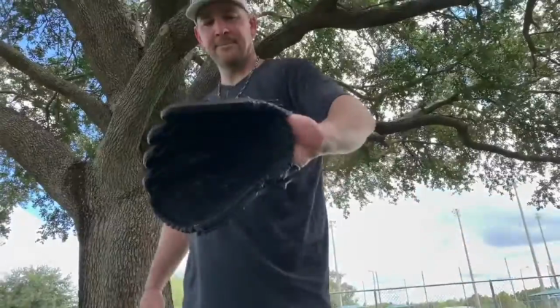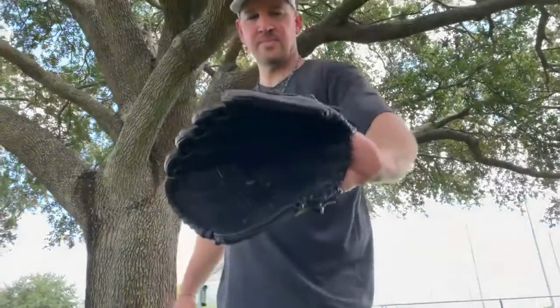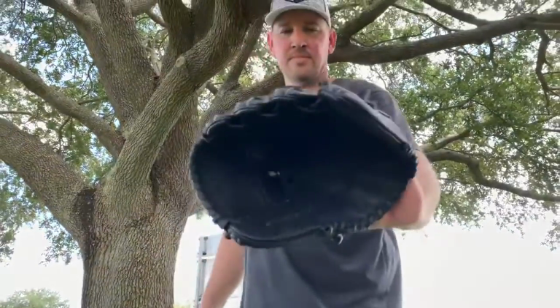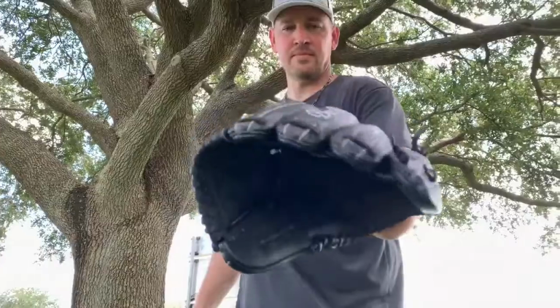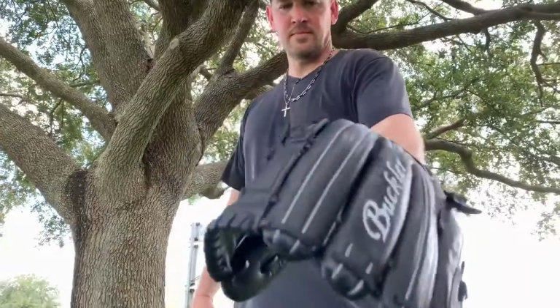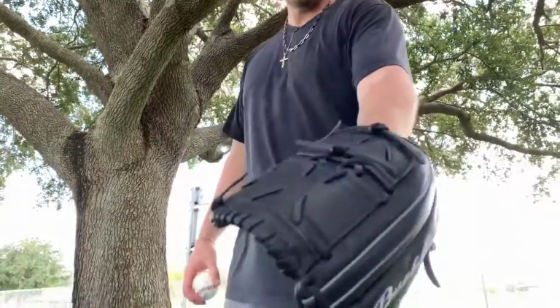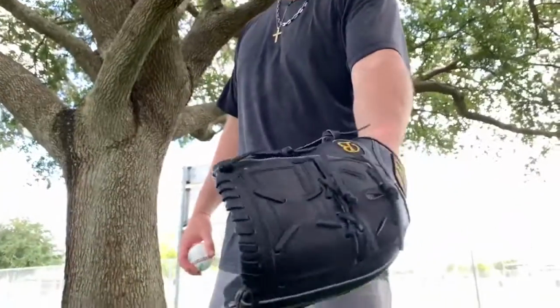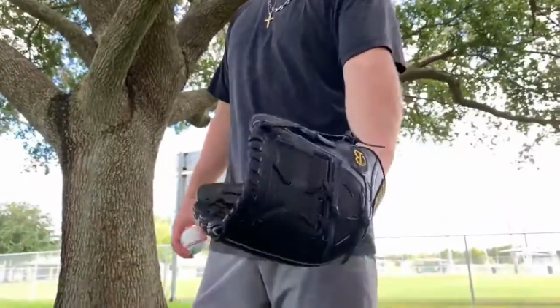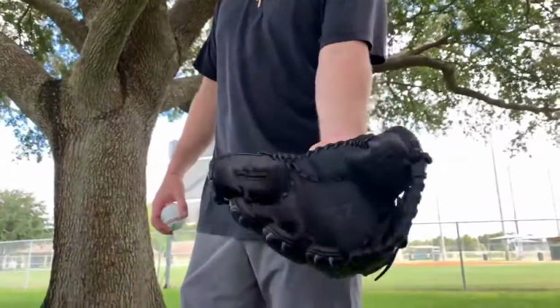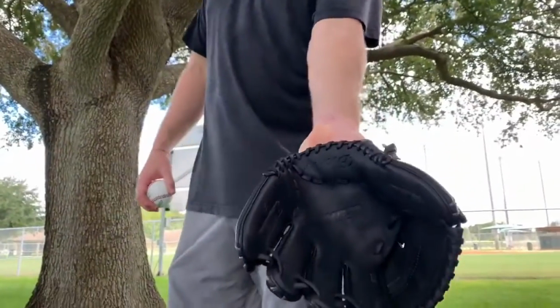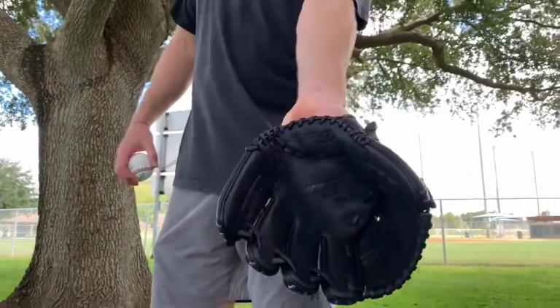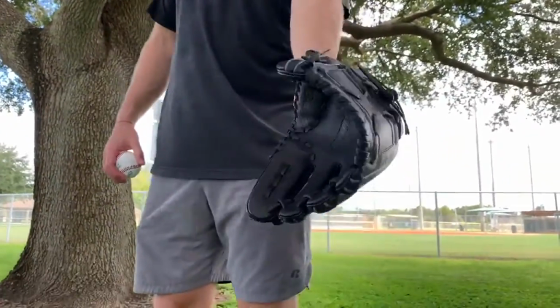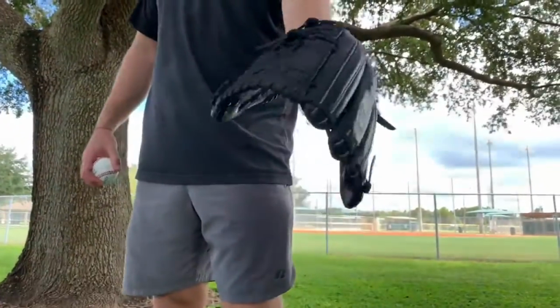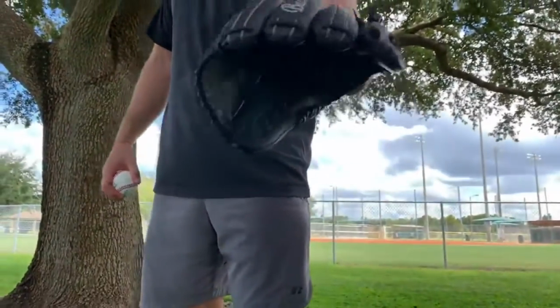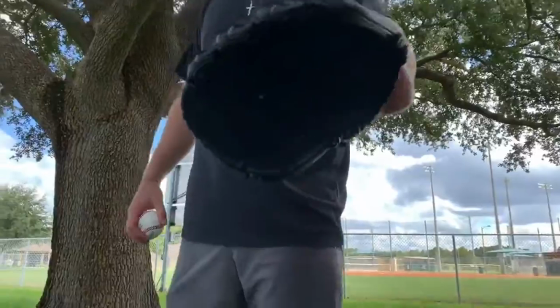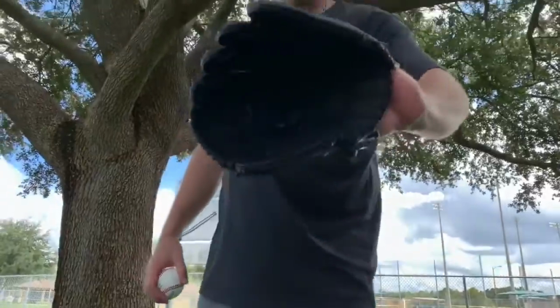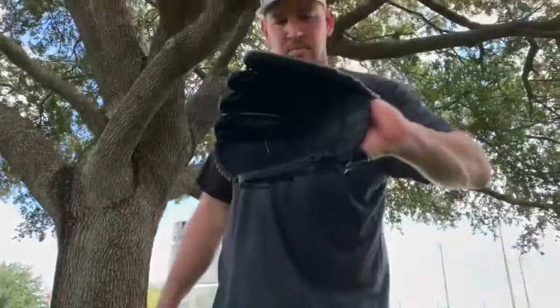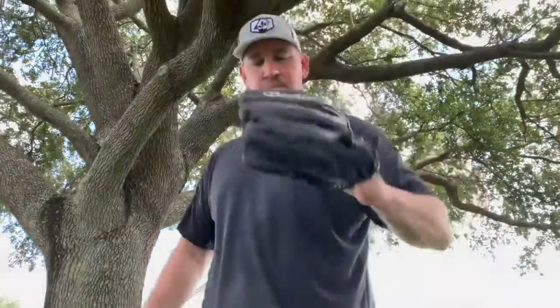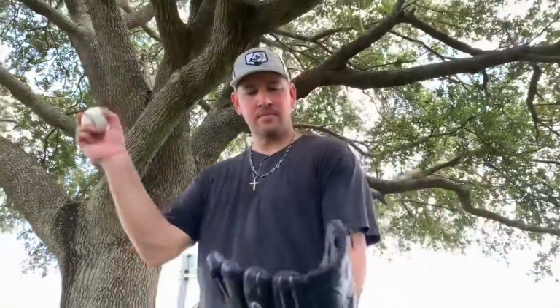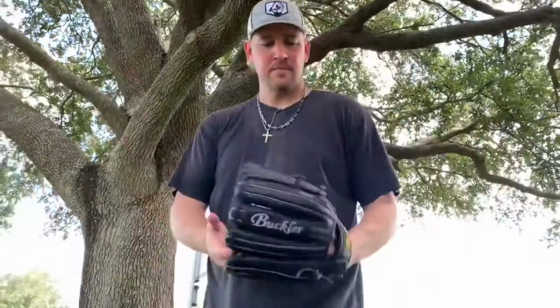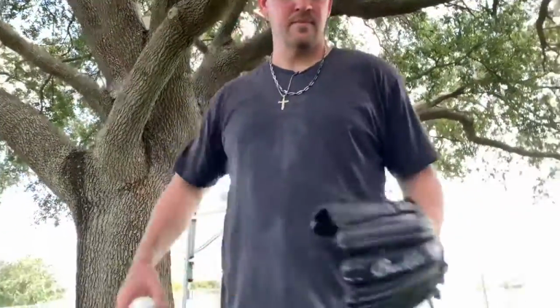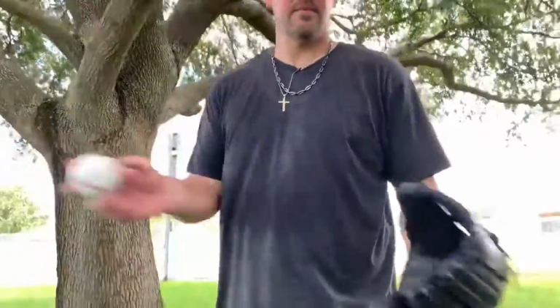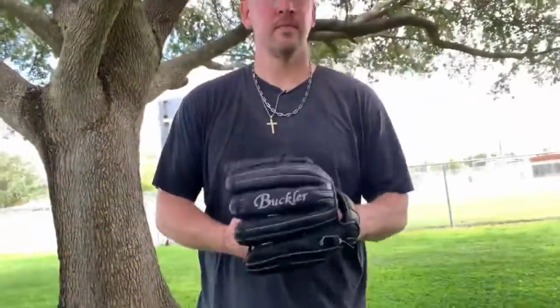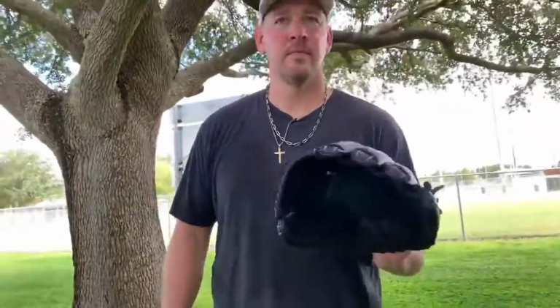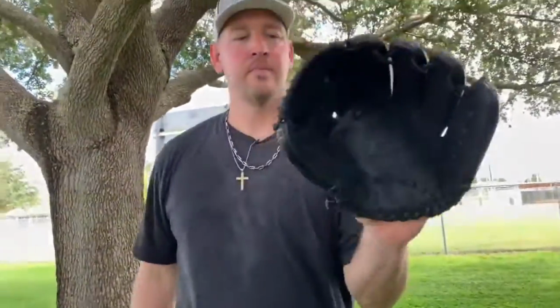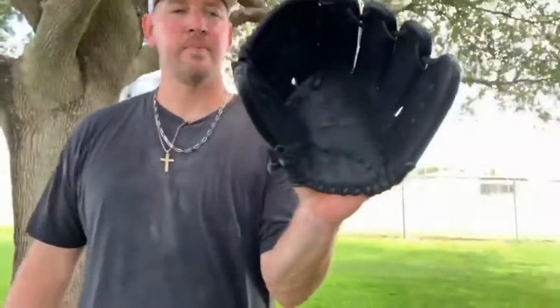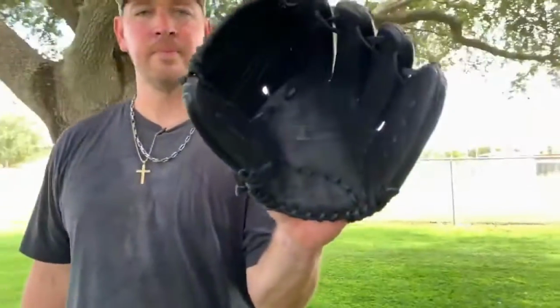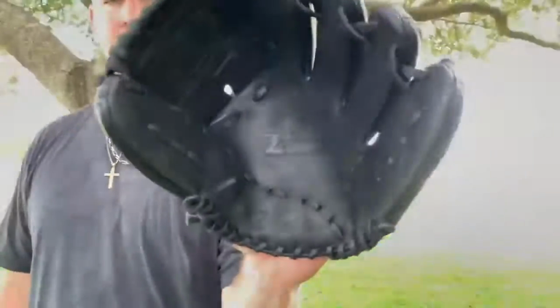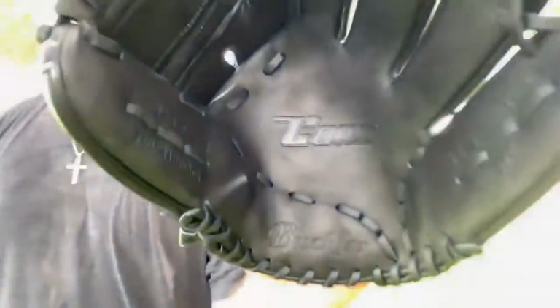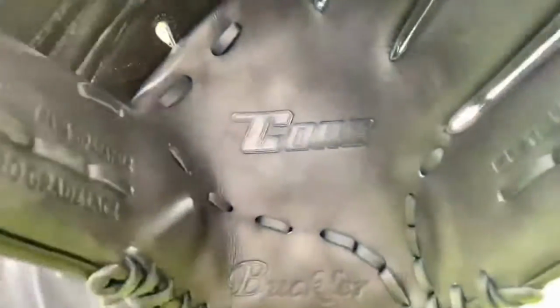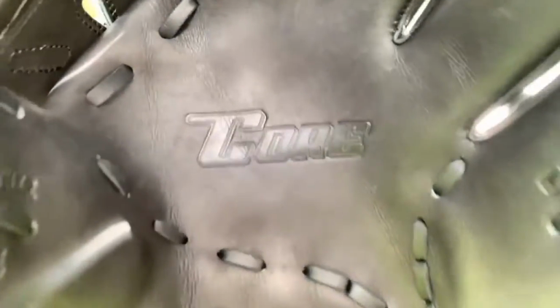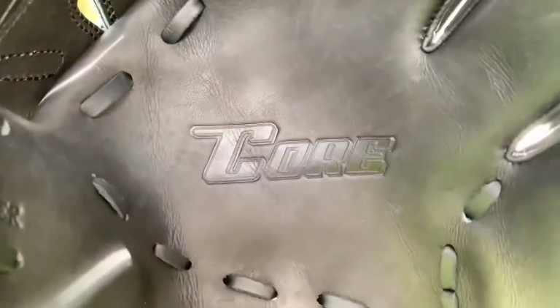The pattern is the Master Glovesmith's Pro One Pitcher pattern featuring a standard pocket and width. It's $179.97, exclusively on Amazon. The color is black. The web is a split solid web. The size is 12 inches.